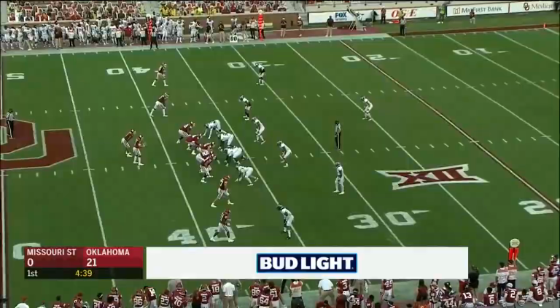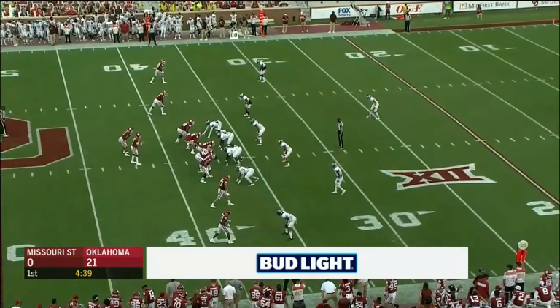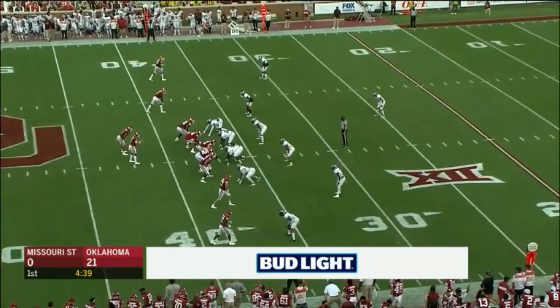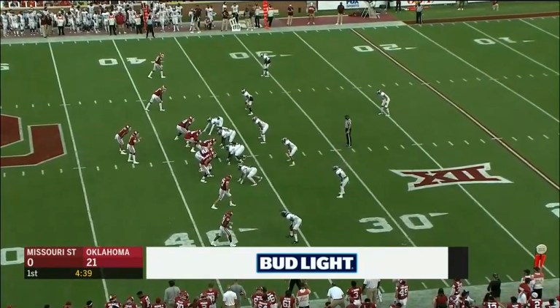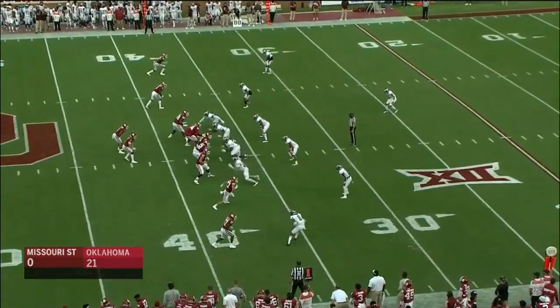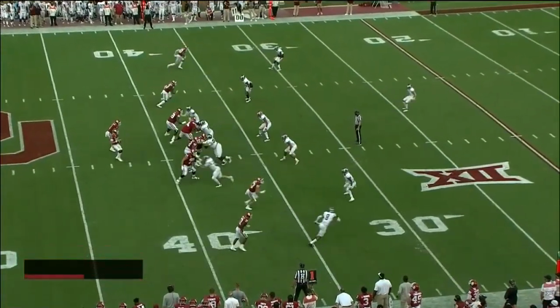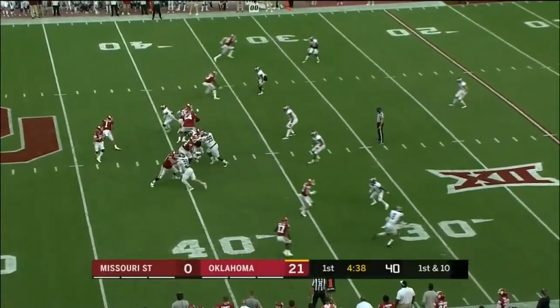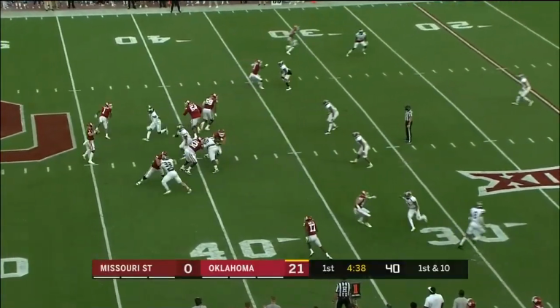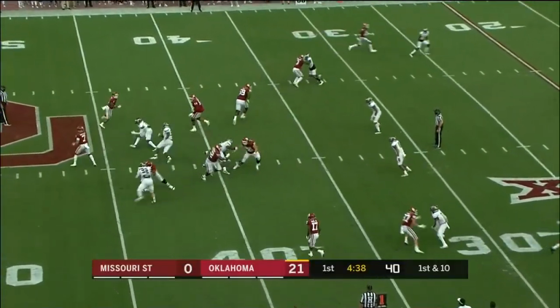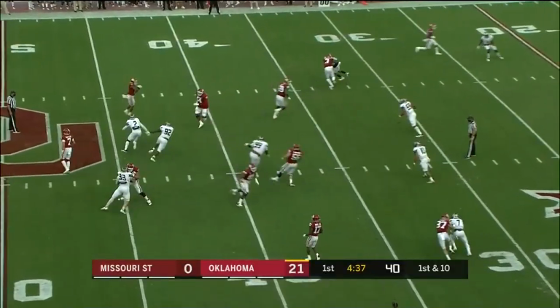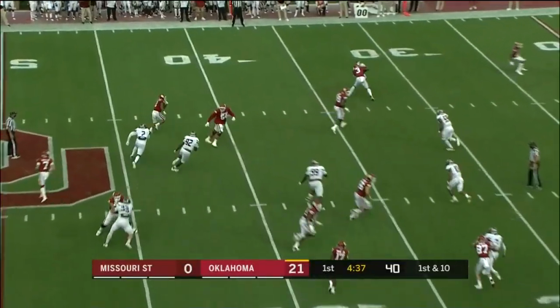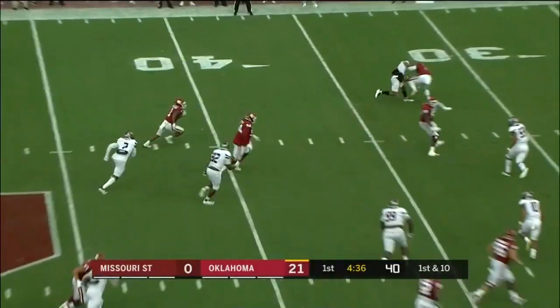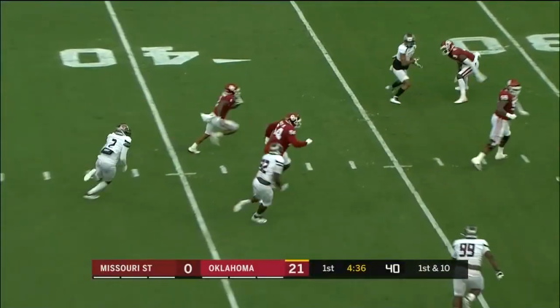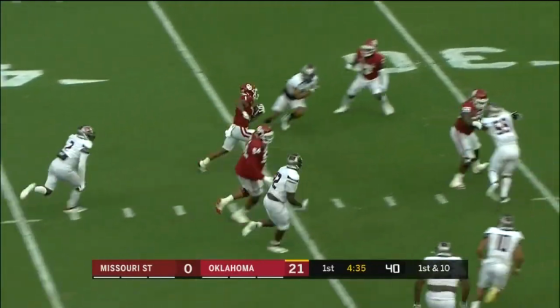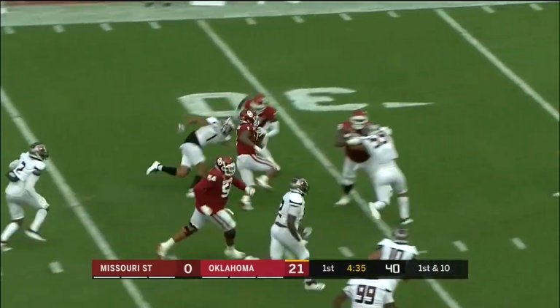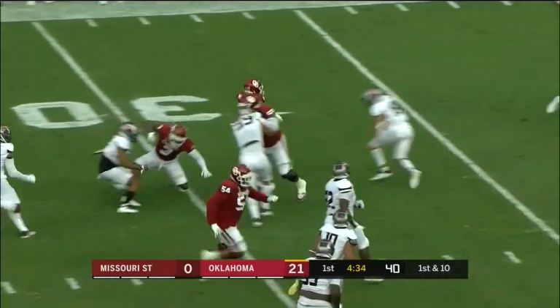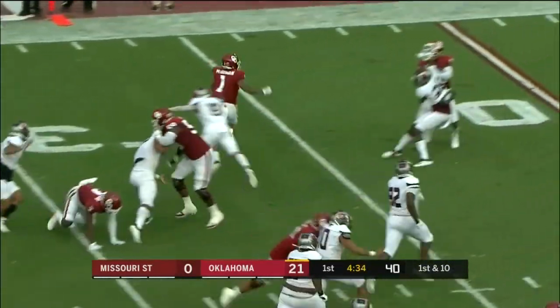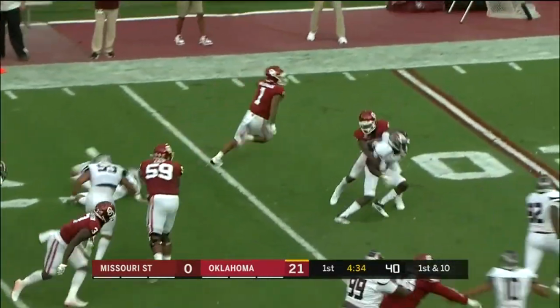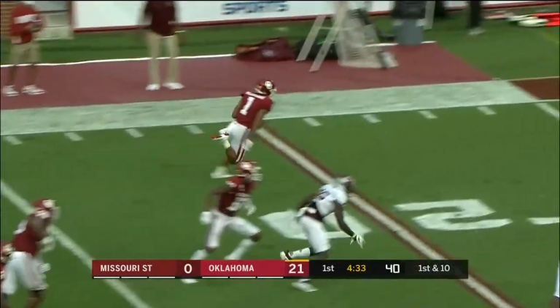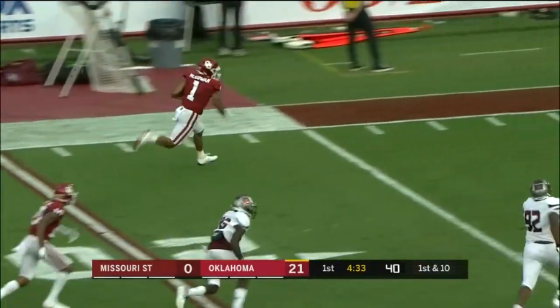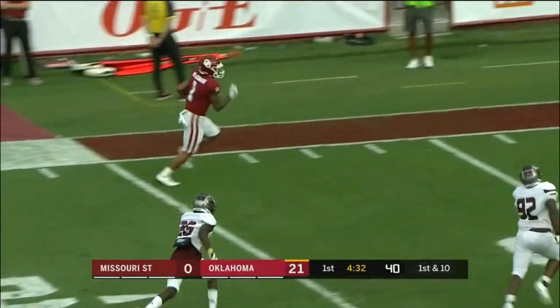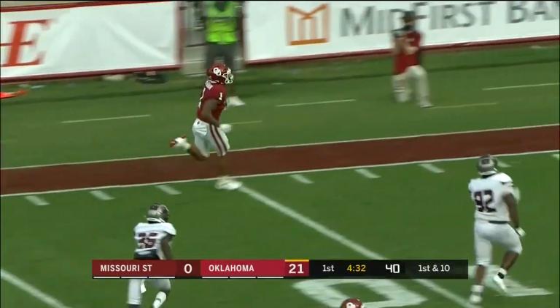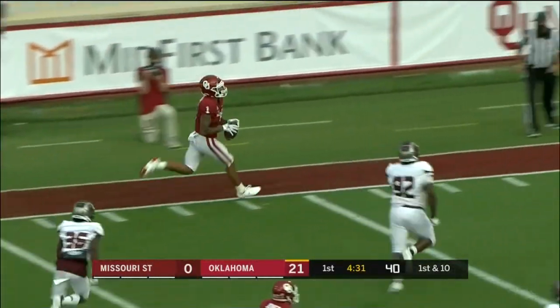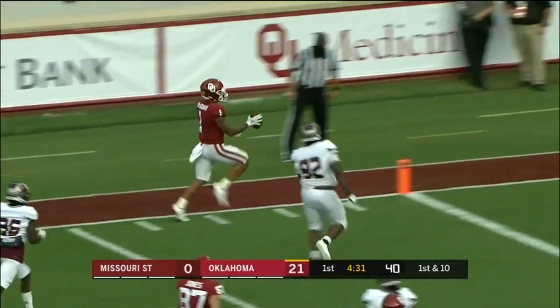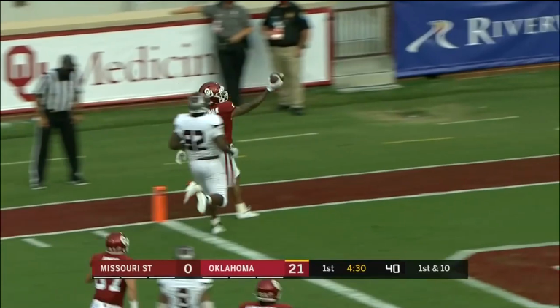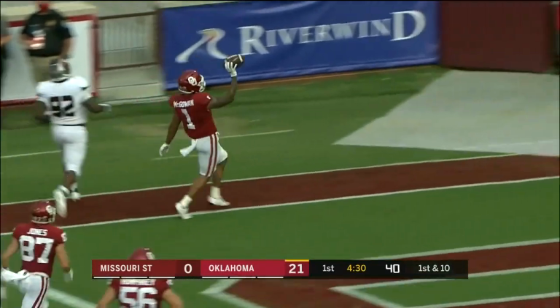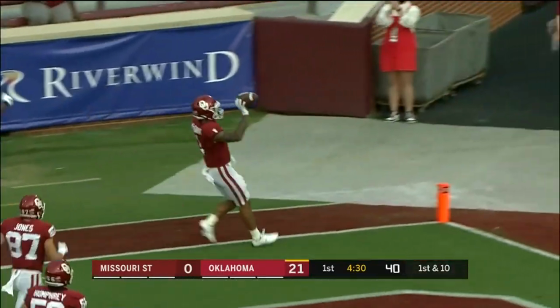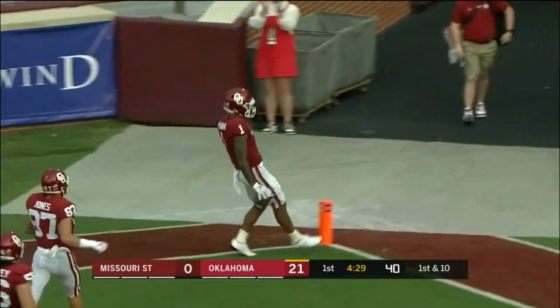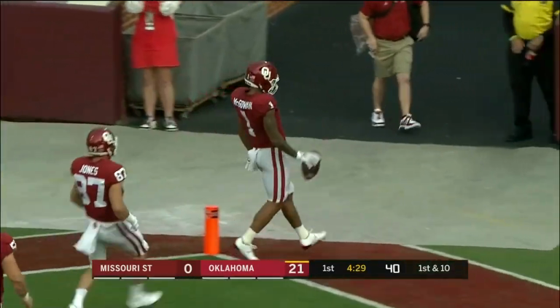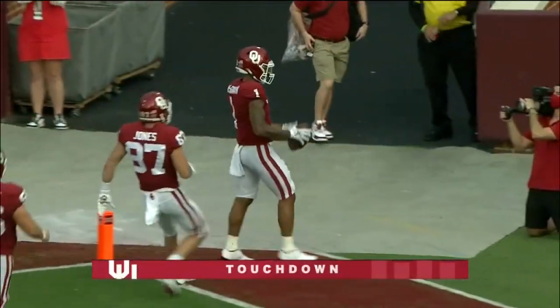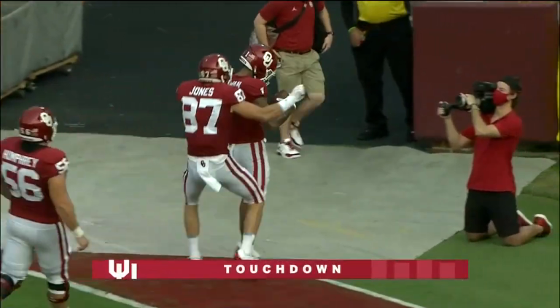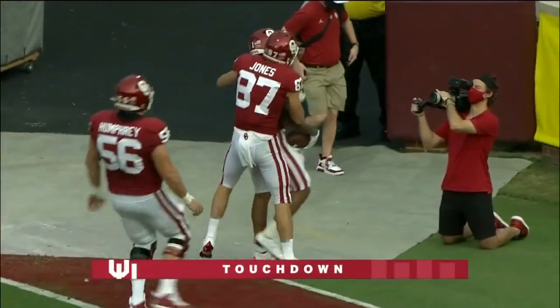Rattler in the backfield again, four wide outs. Rattler swings it out to McGowan — and he's got some space, dashing through the seam, full send. Seth McGowan — touchdown, Oklahoma. His second of the night.